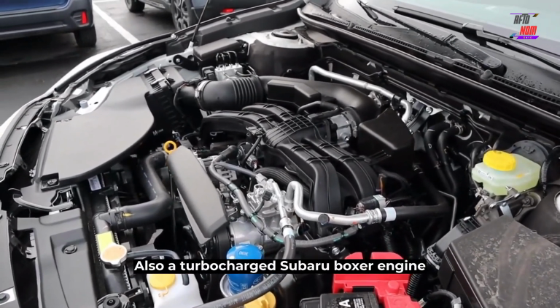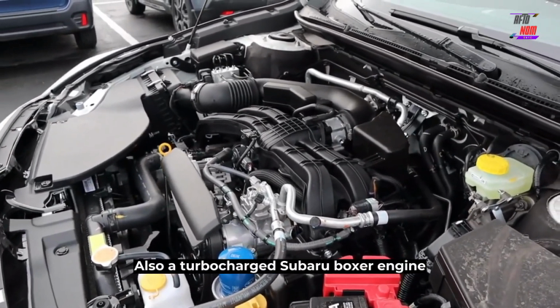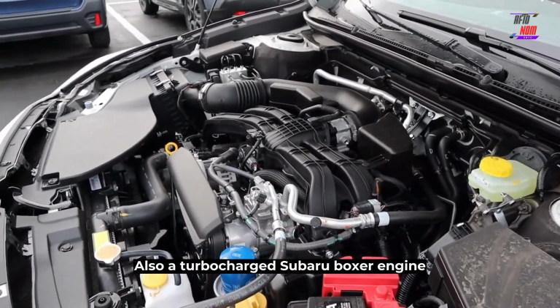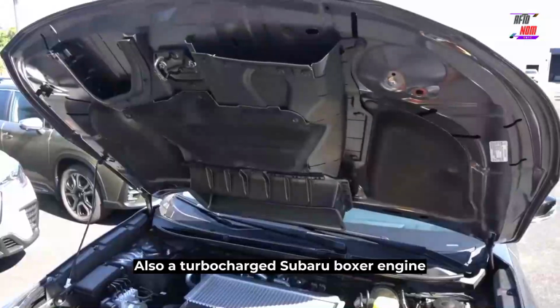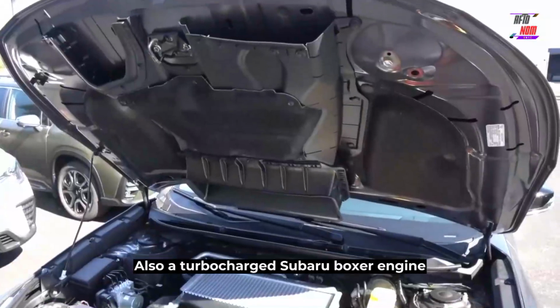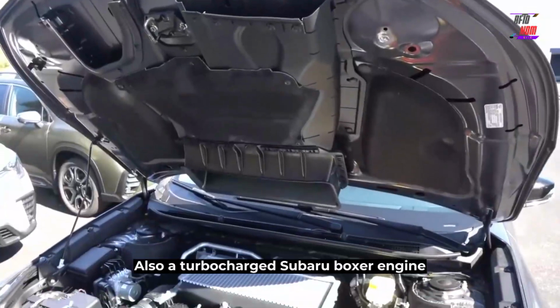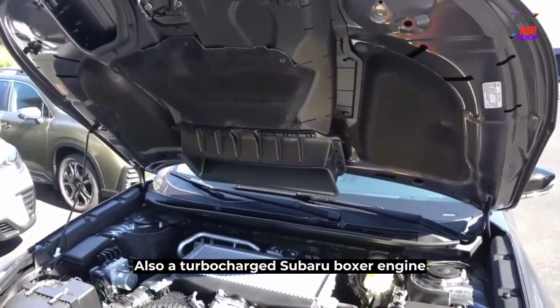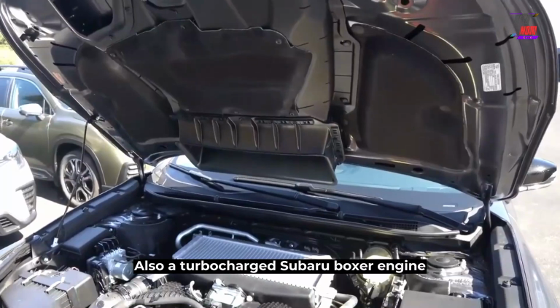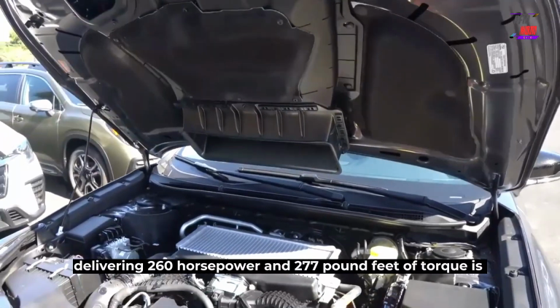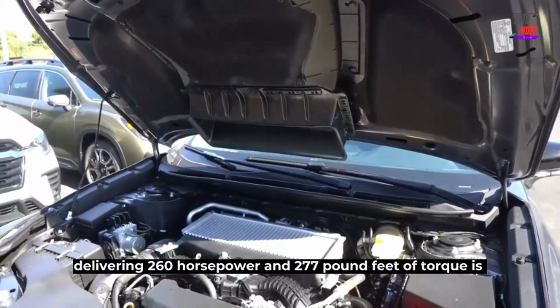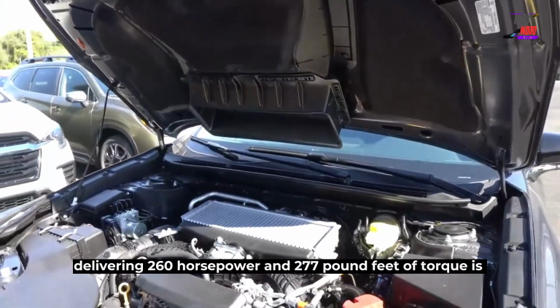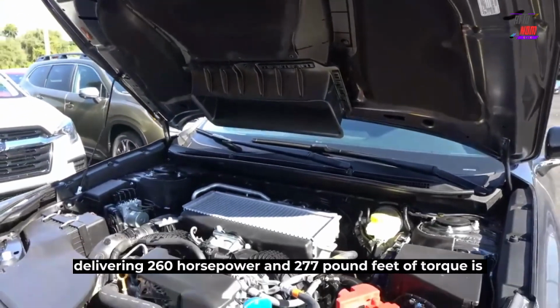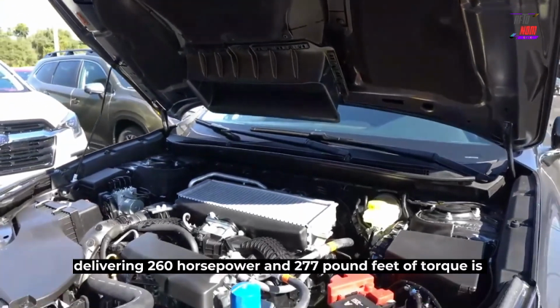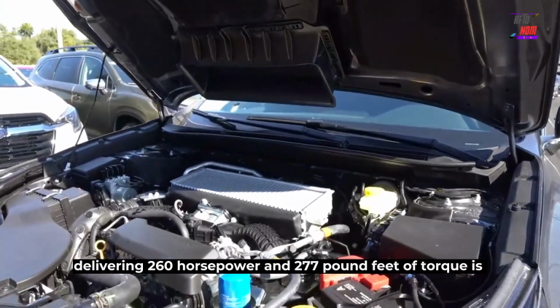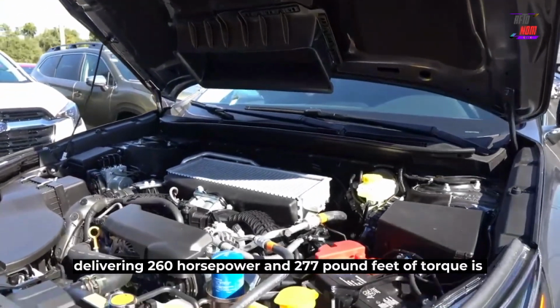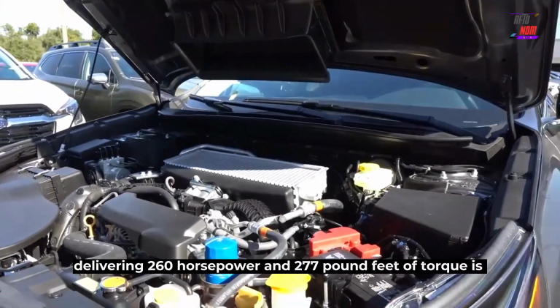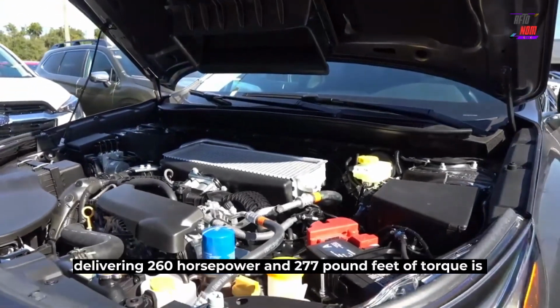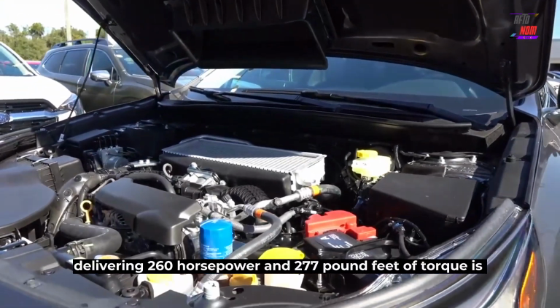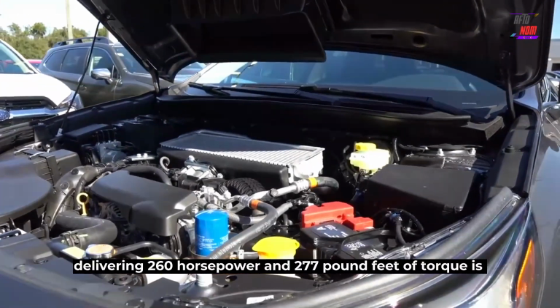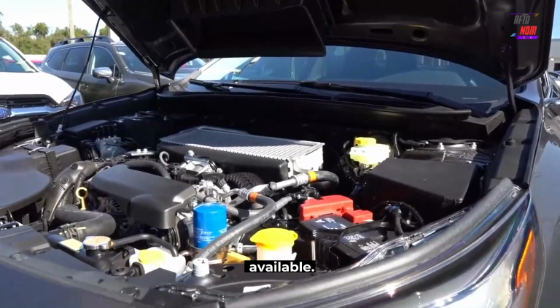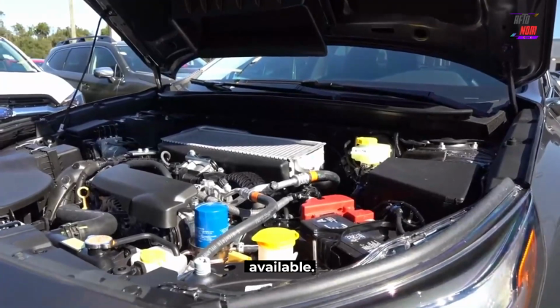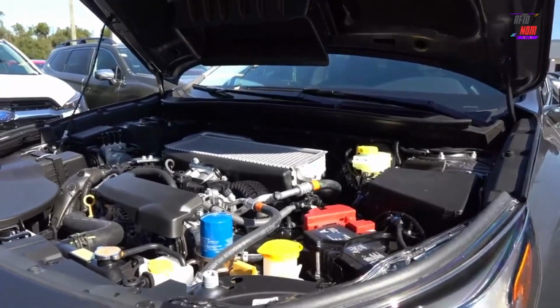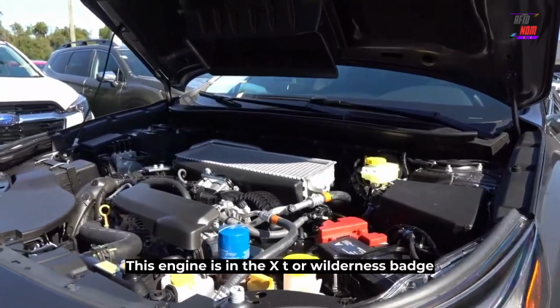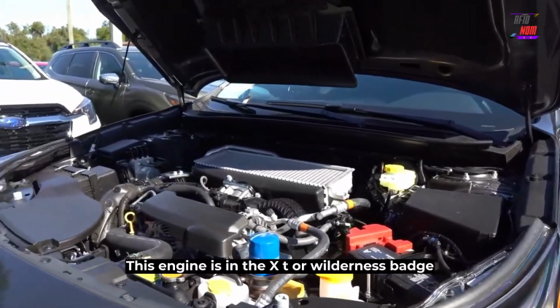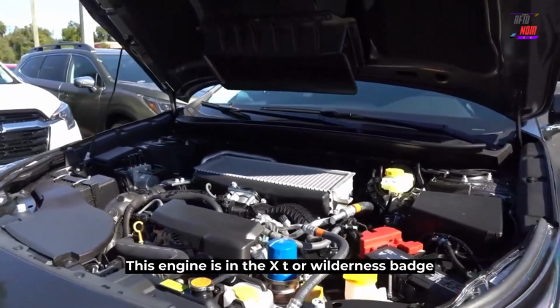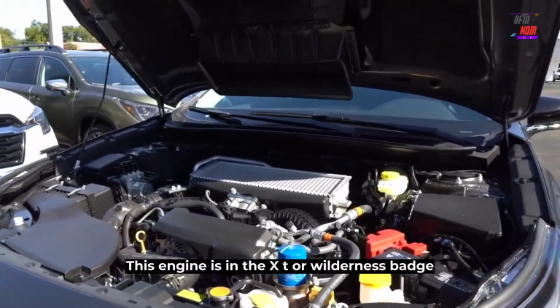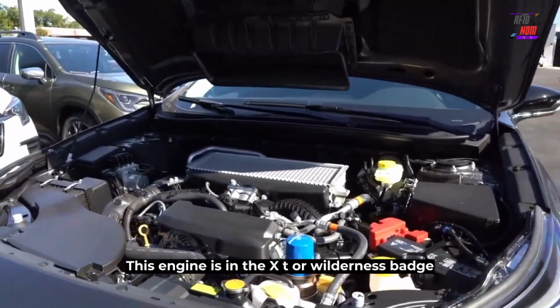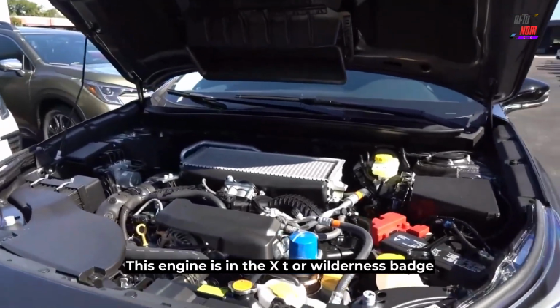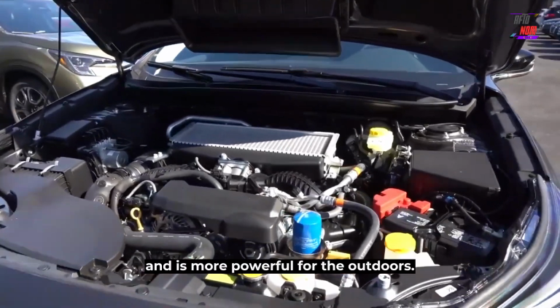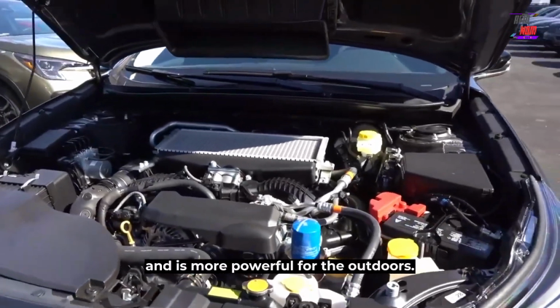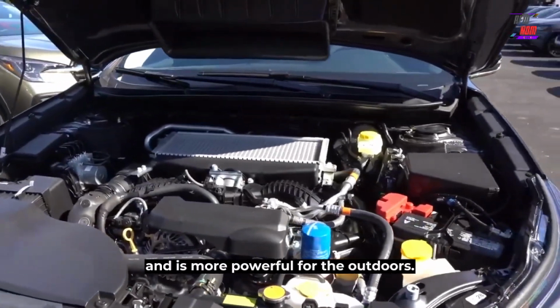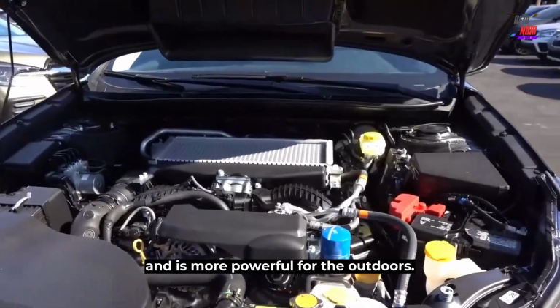Also available is a turbocharged Subaru Boxer engine delivering 260 horsepower and 277 pound-feet of torque. This engine is found in the XT or Wilderness badge and is more powerful for the outdoors.